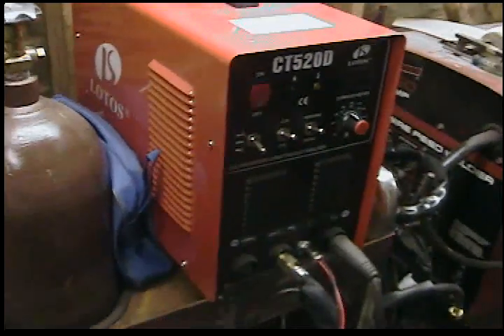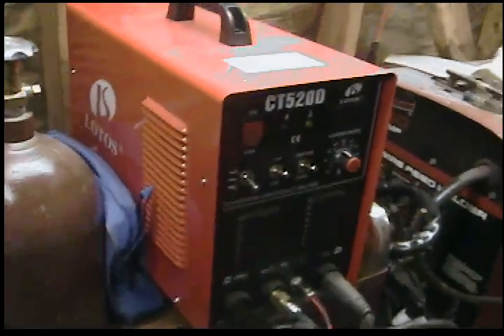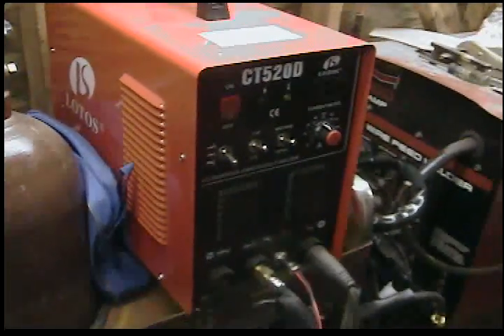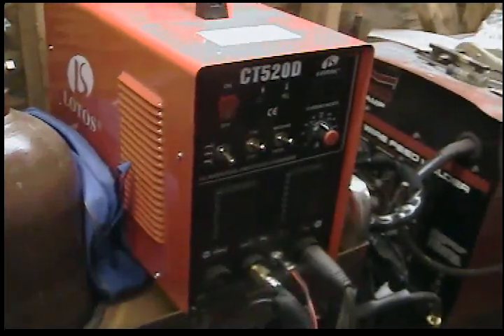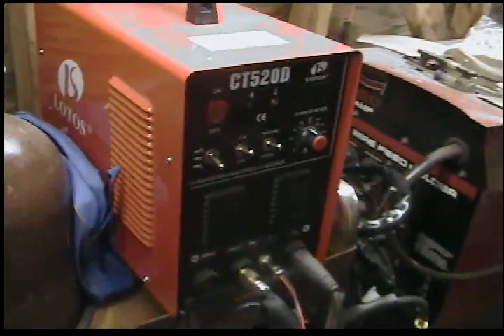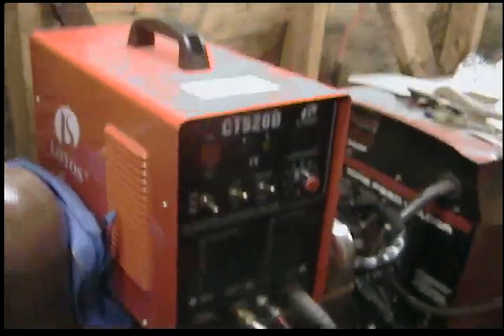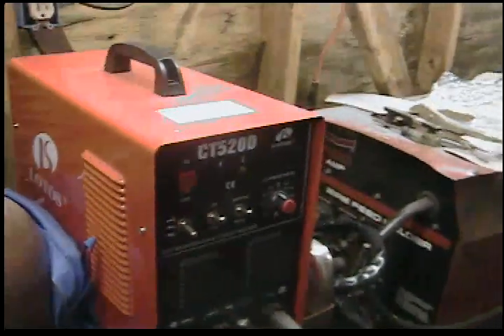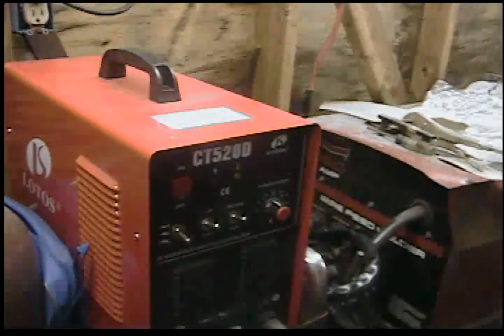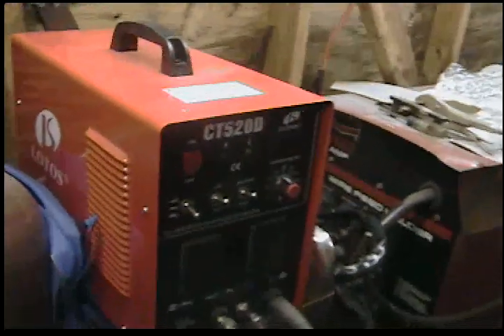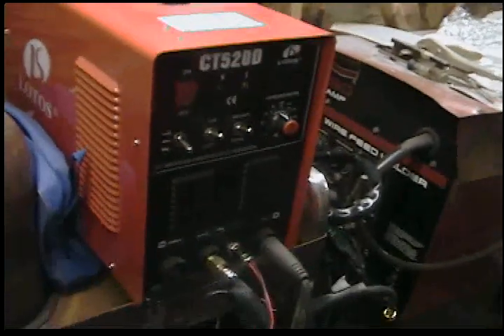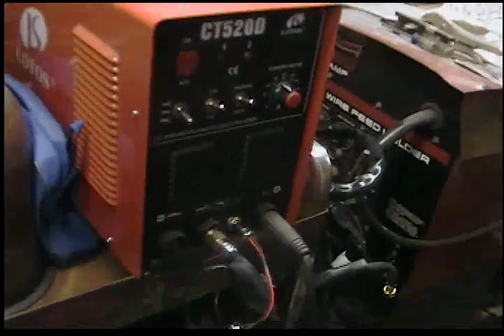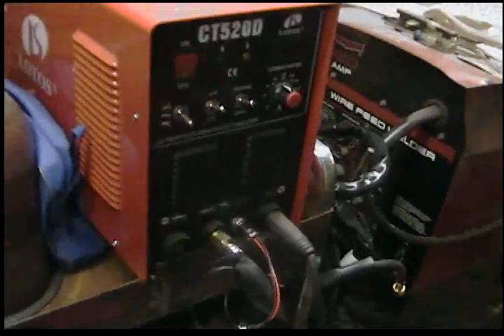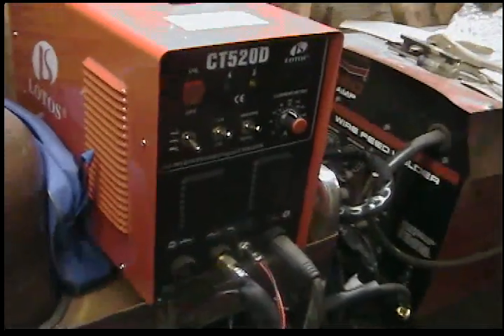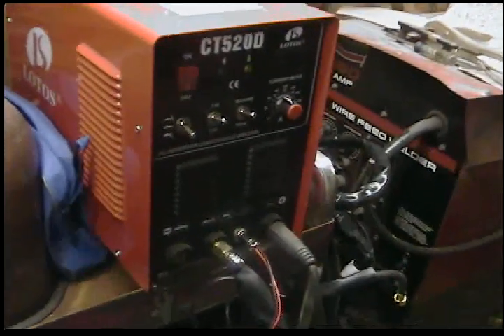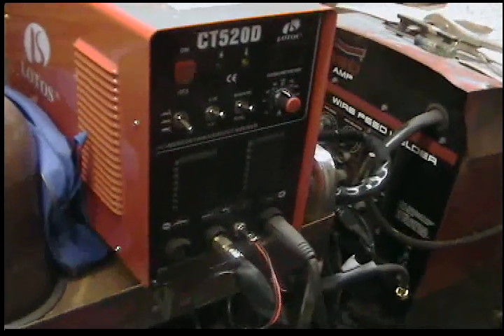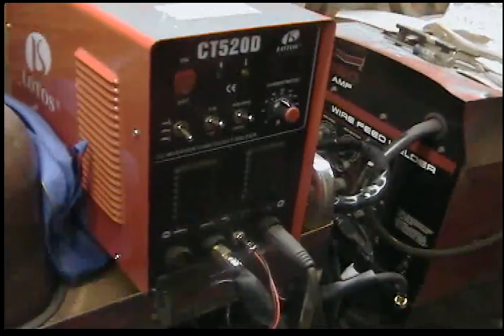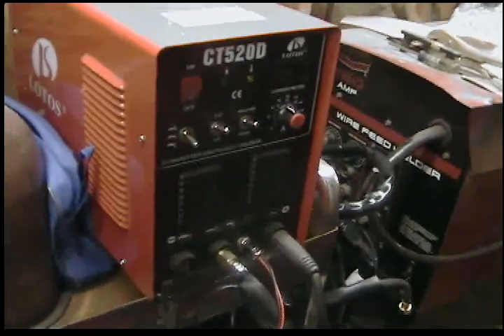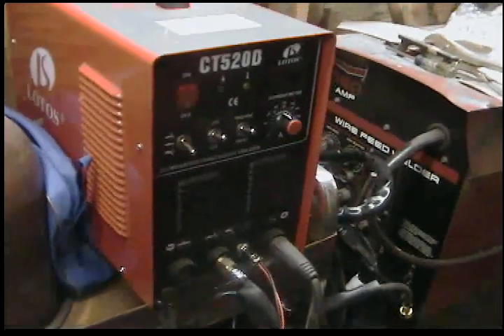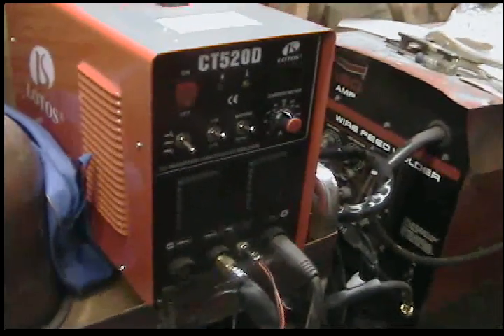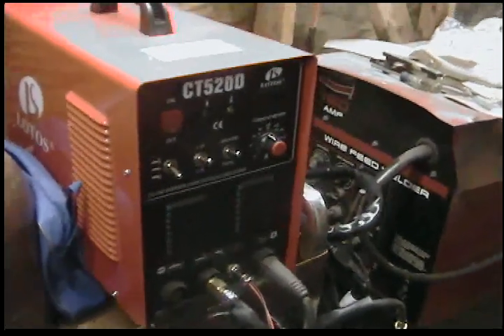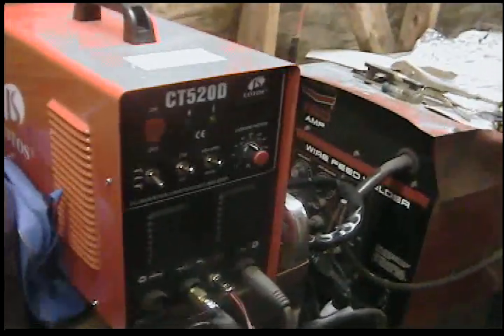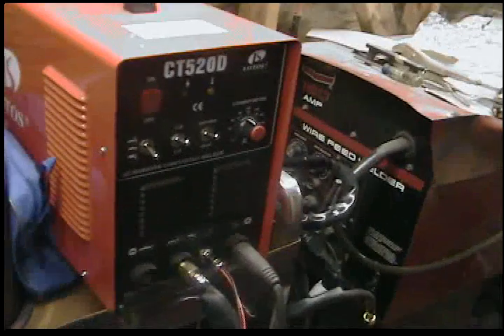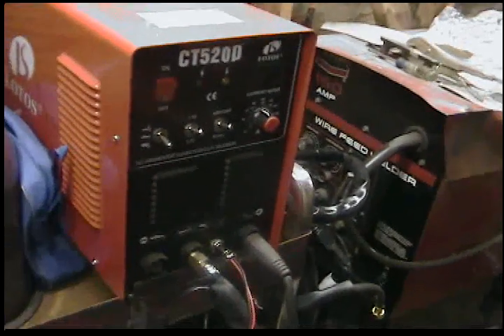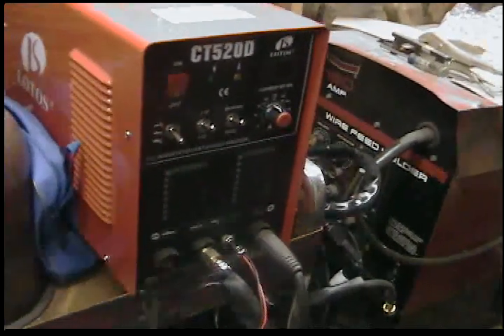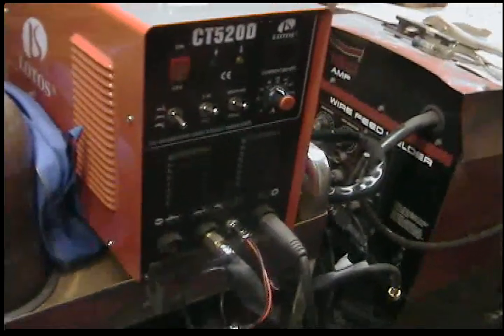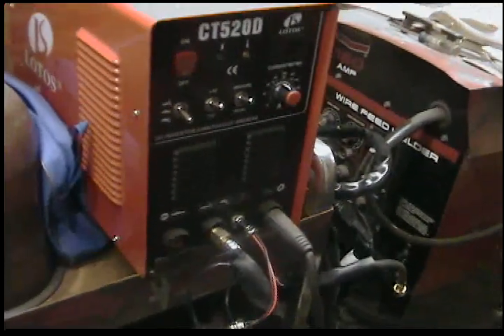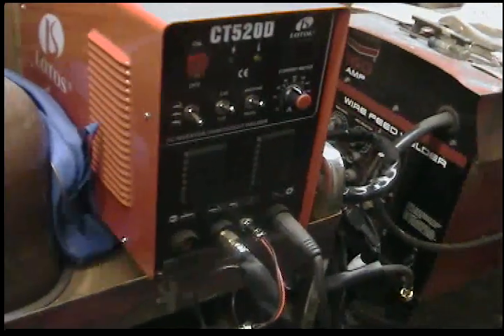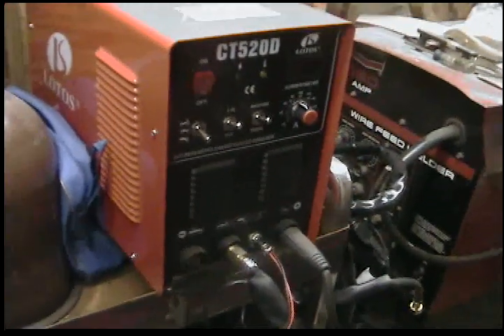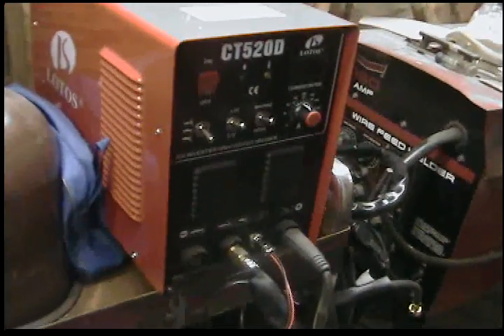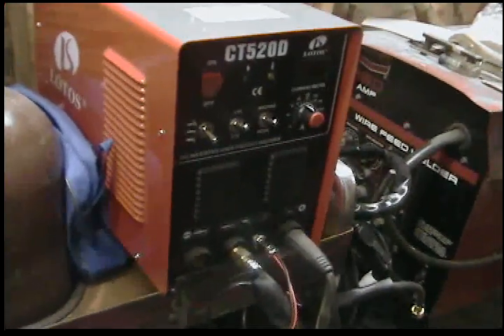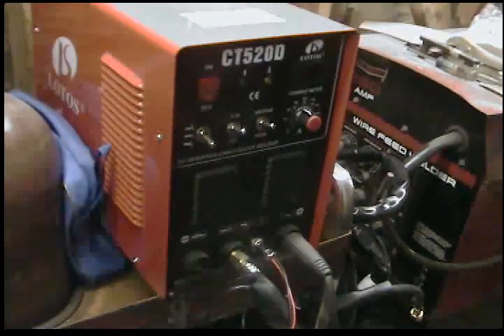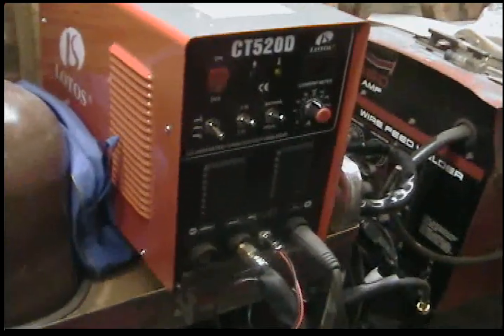Here's my low-dose CT520D, which is the 200-amp TIG welder, the 50-amp plasma cutter, and a 200-amp stick welder inside.